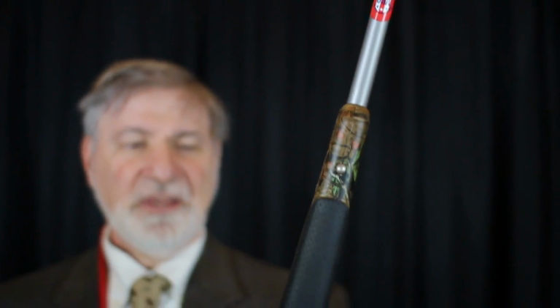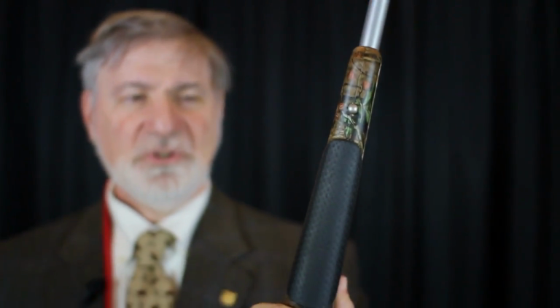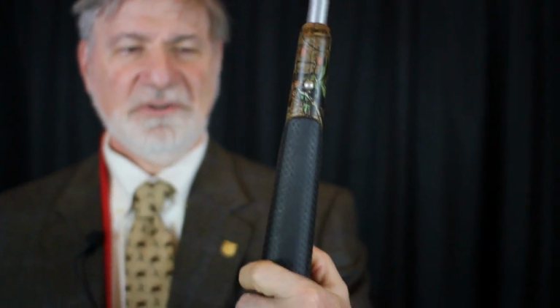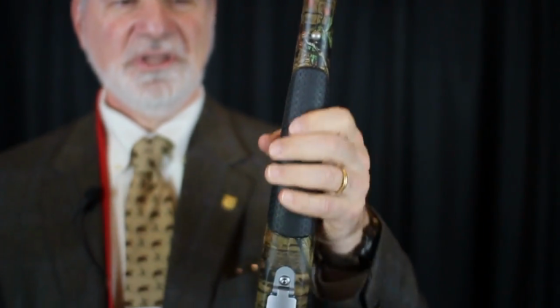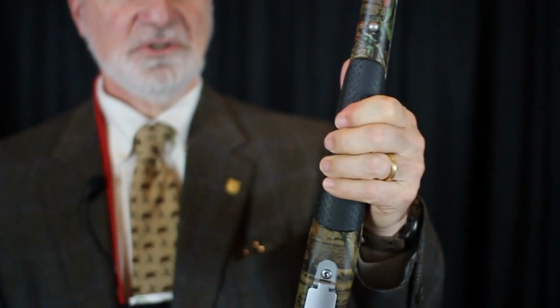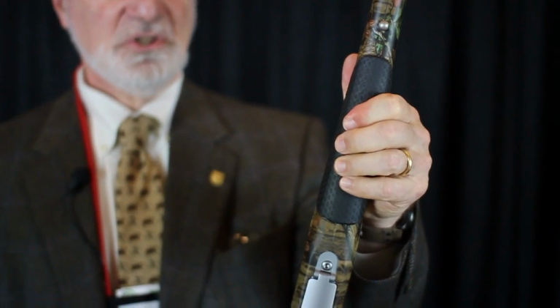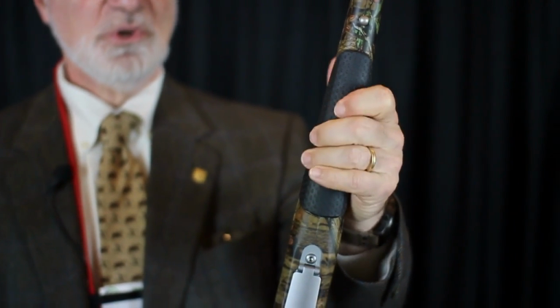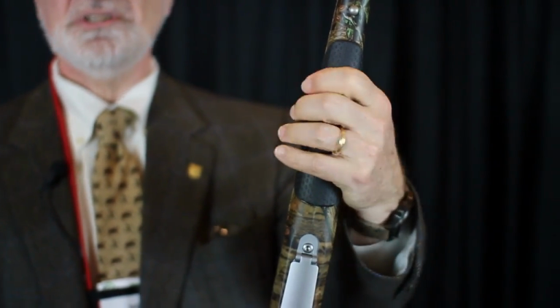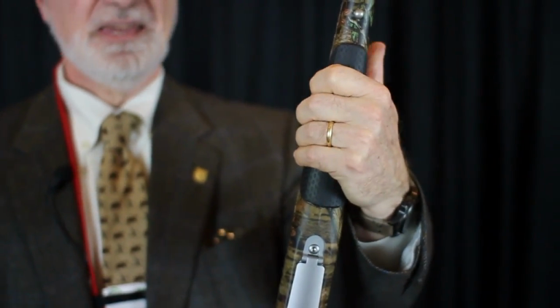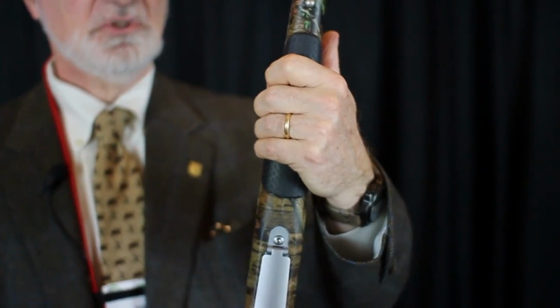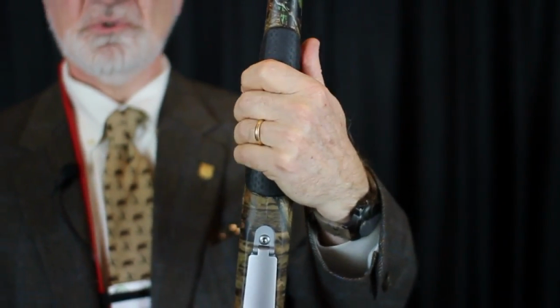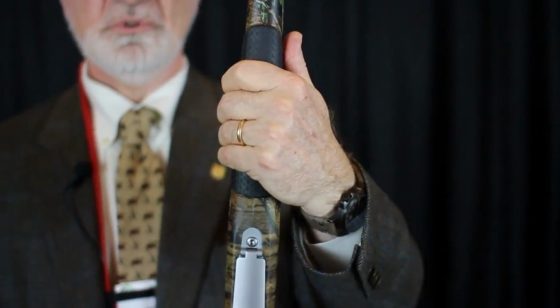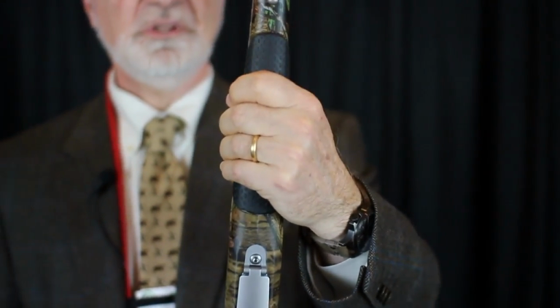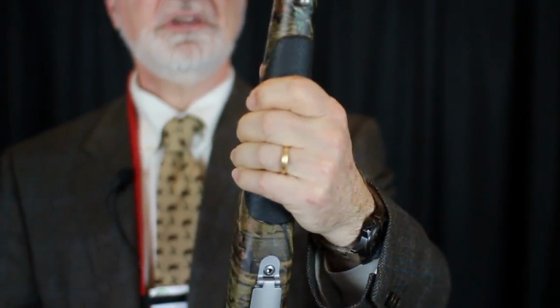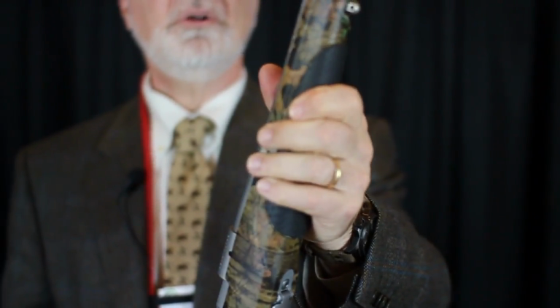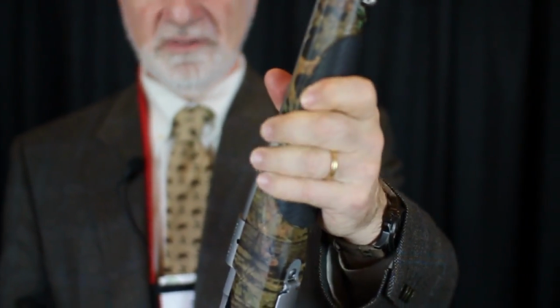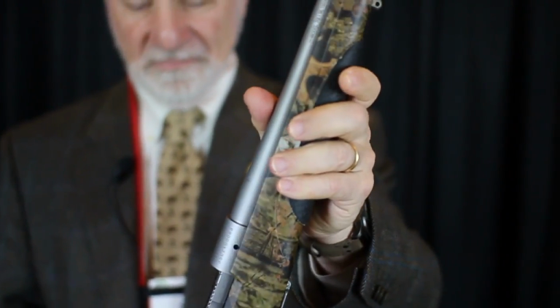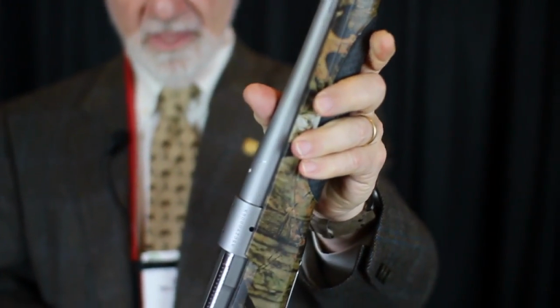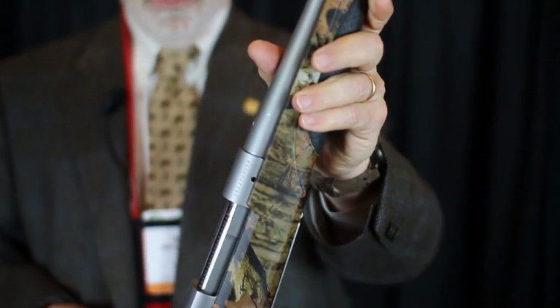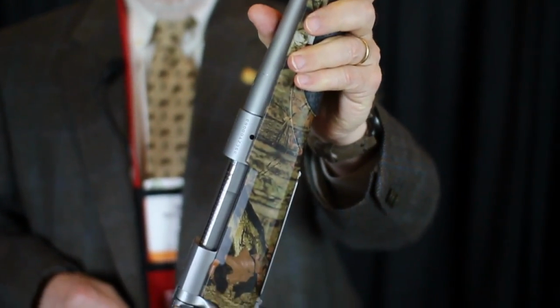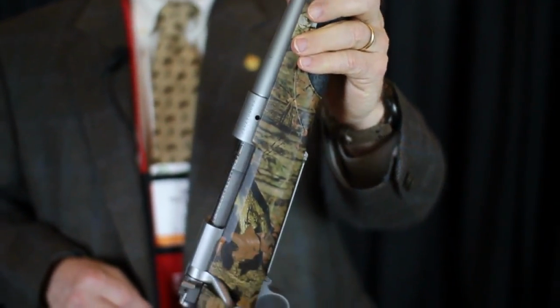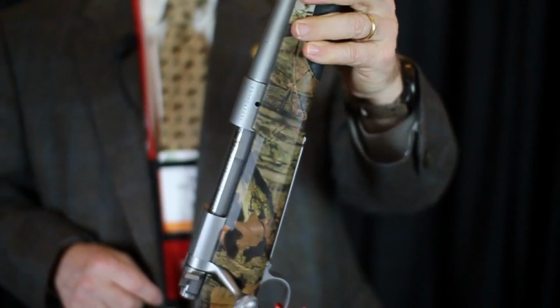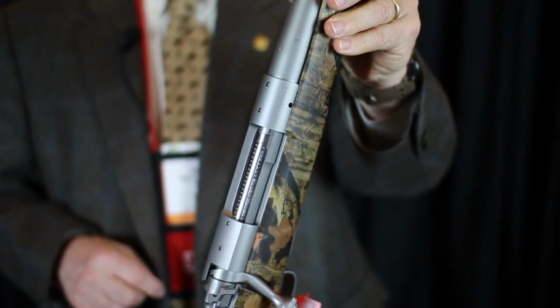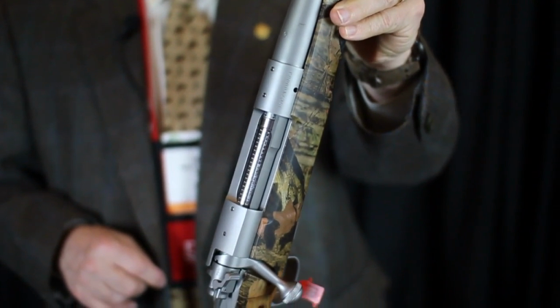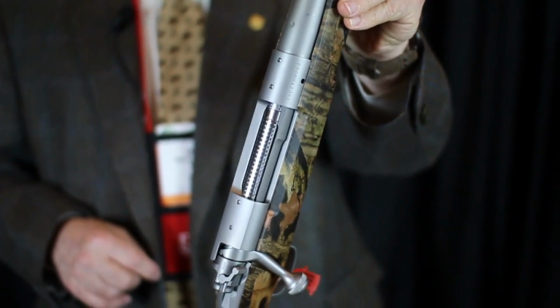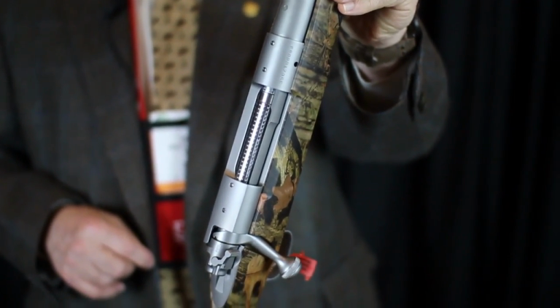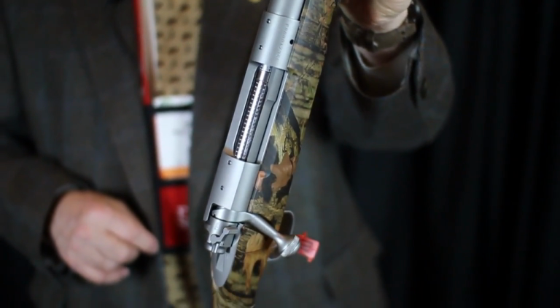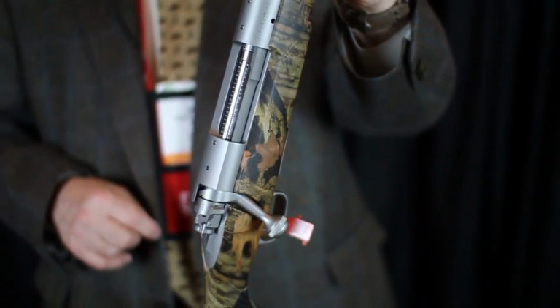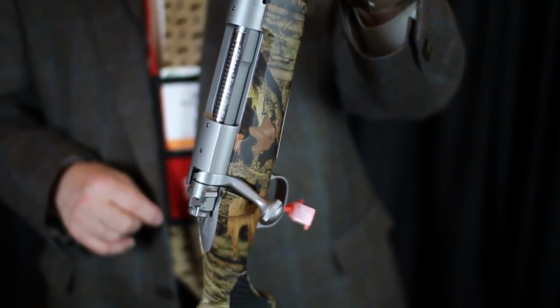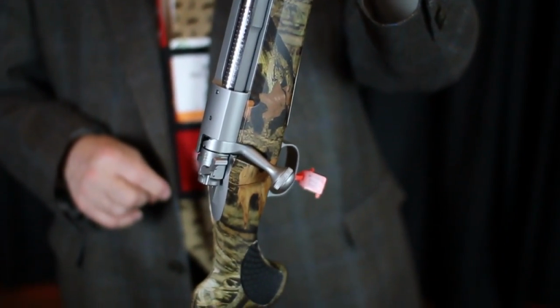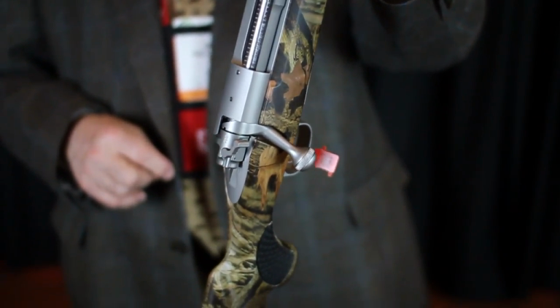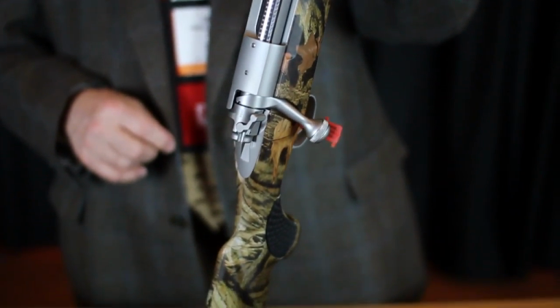I like the stock. It's got these nice squishy, tacky inserts which let you keep hold of it, and it's got all the usual Model 70 goodies.